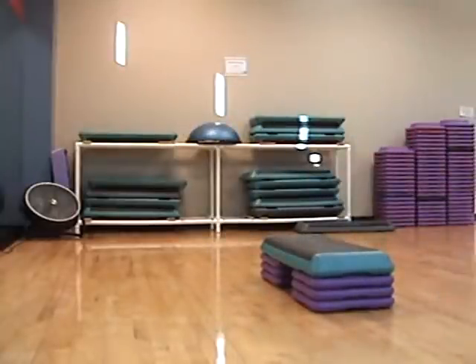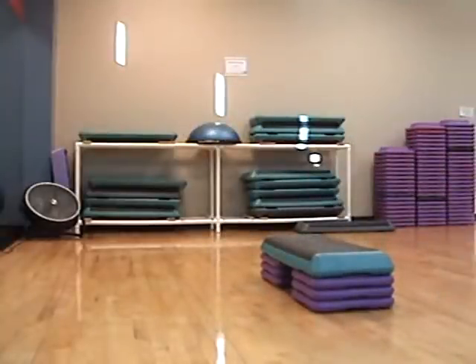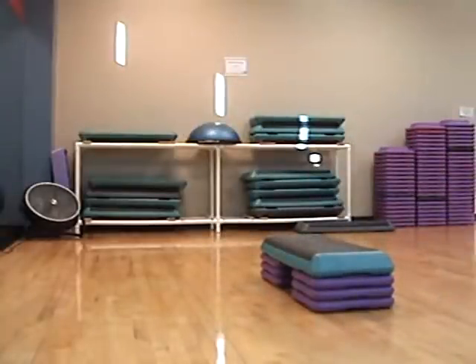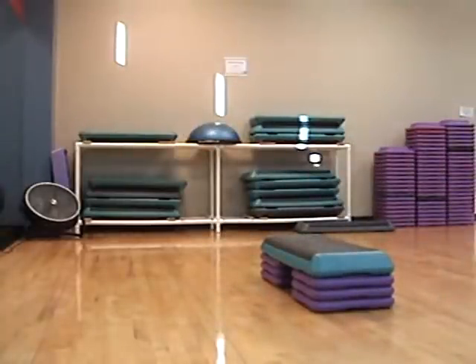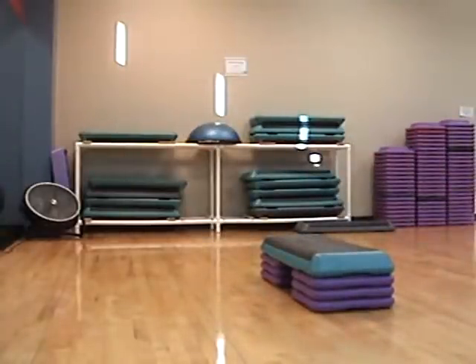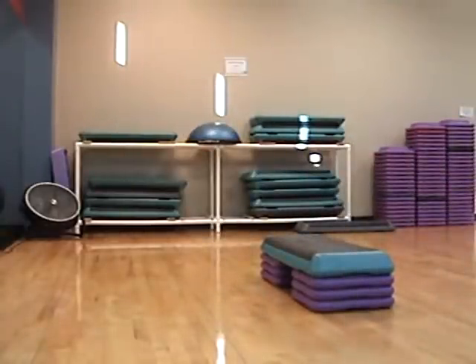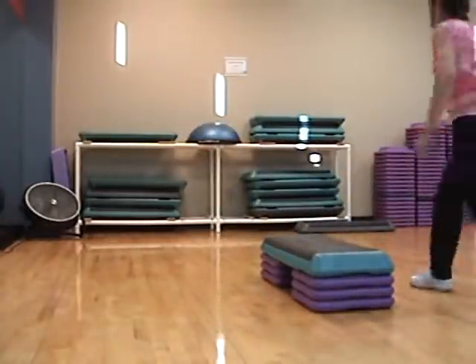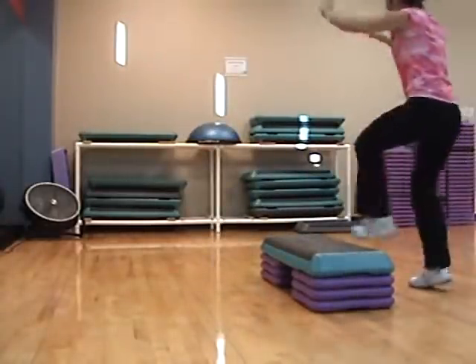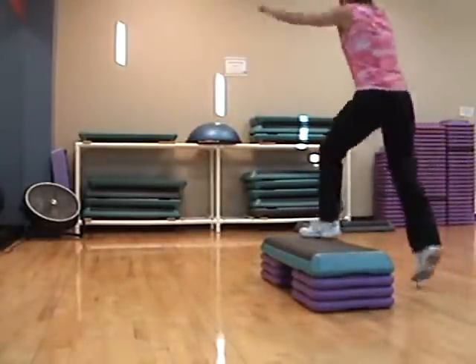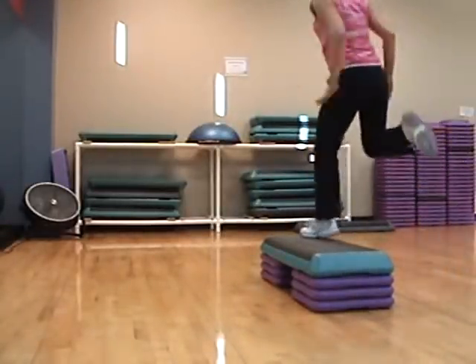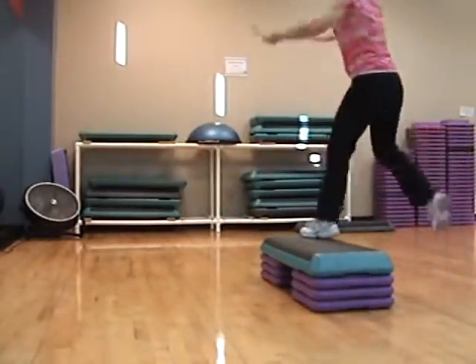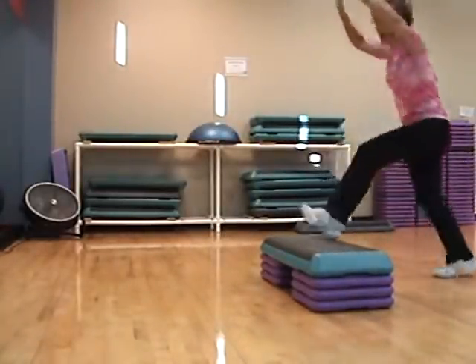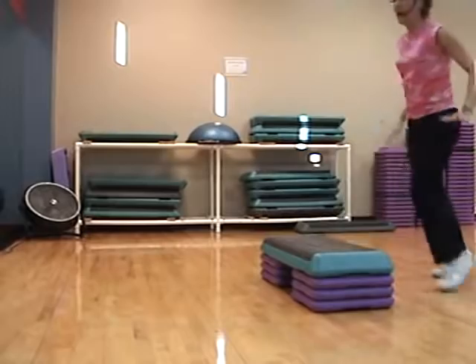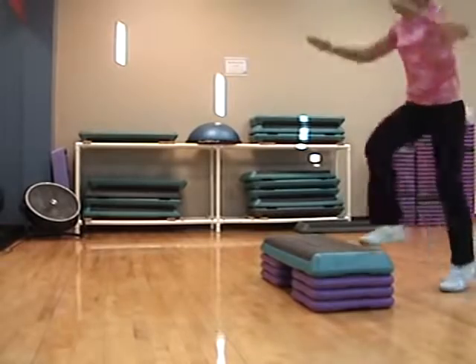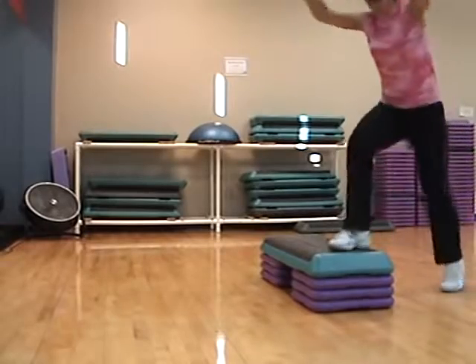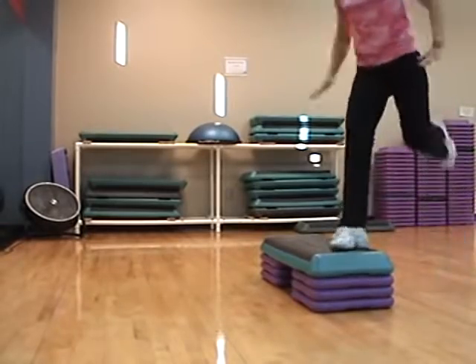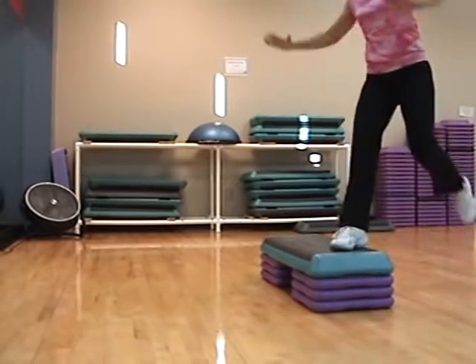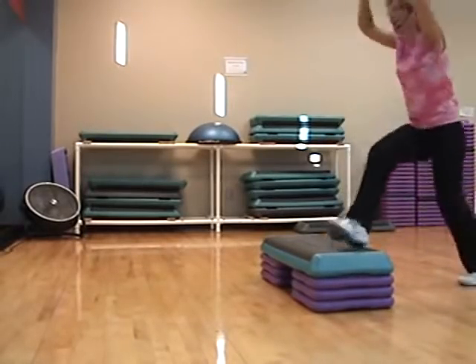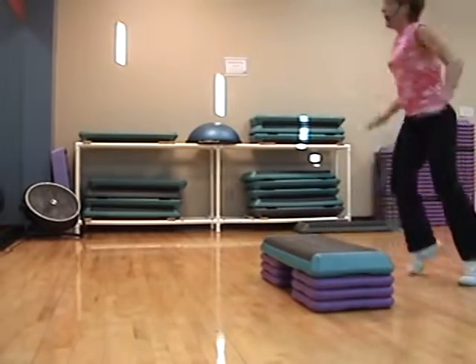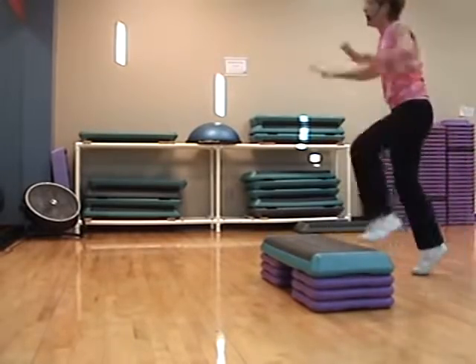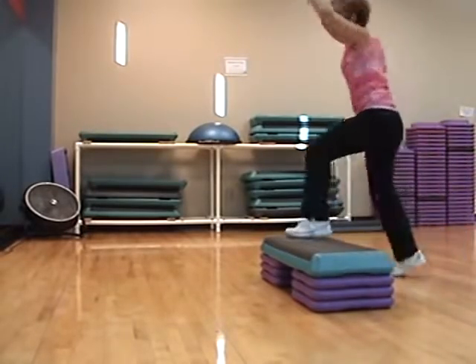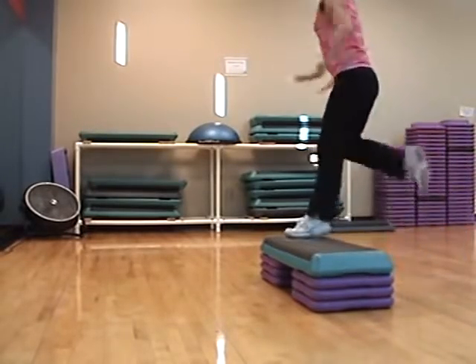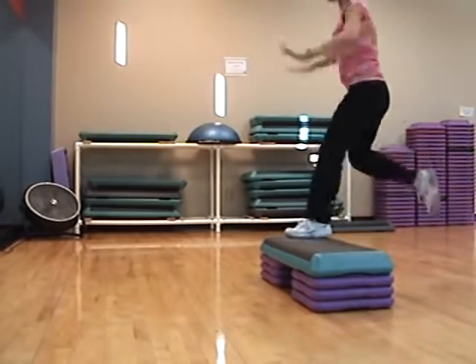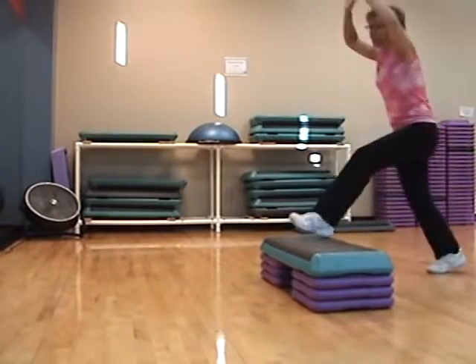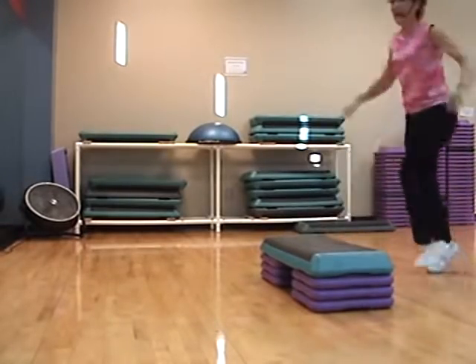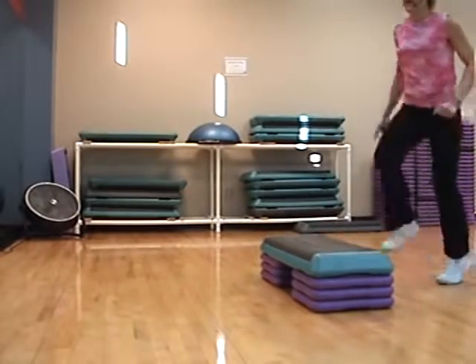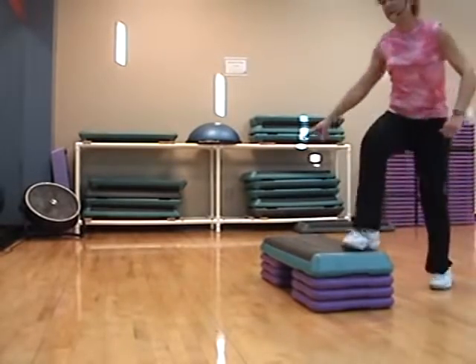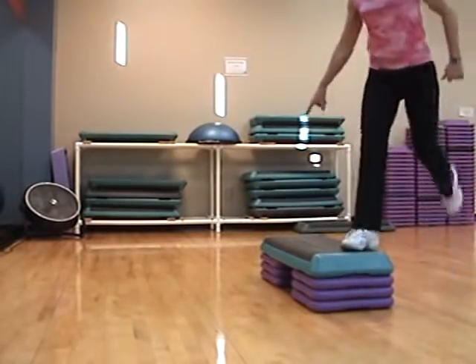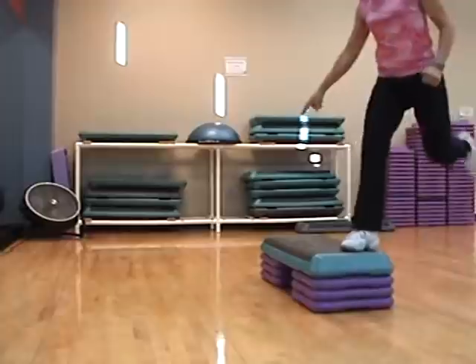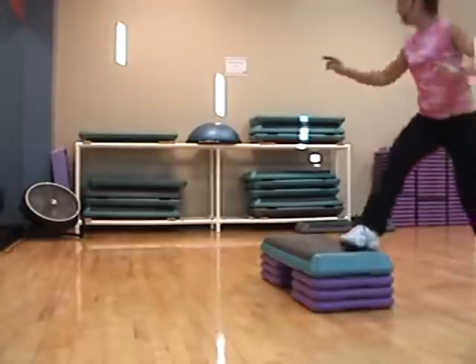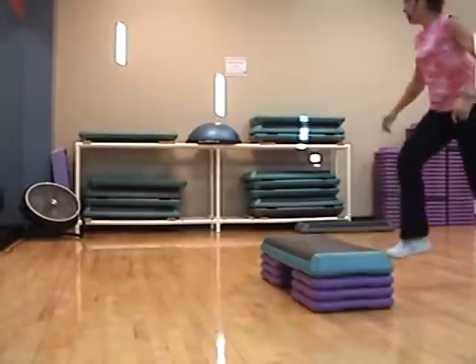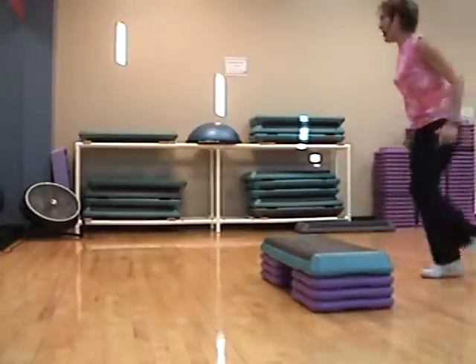Hand curl, left, right. You got it. From the top, single tap, double tap.